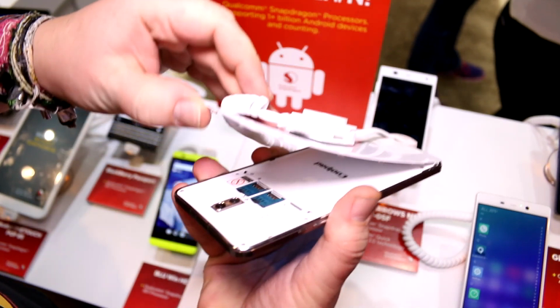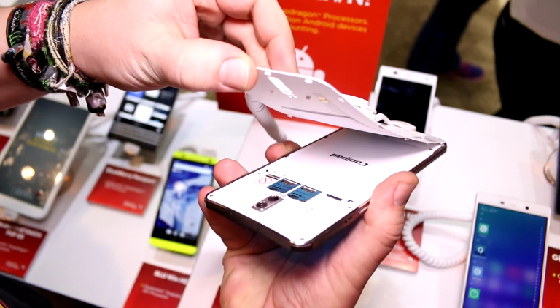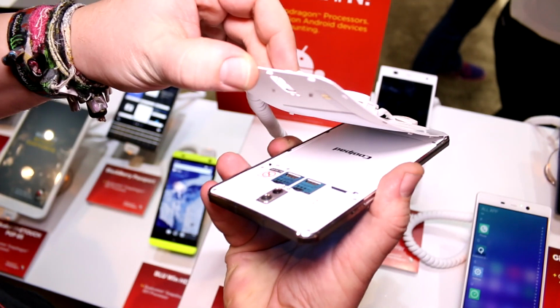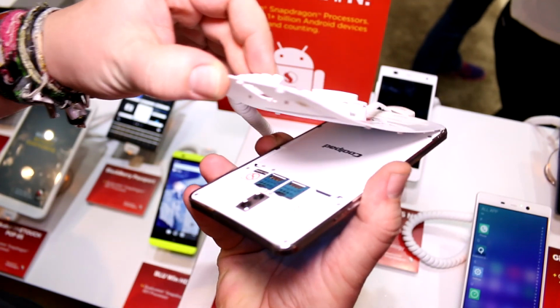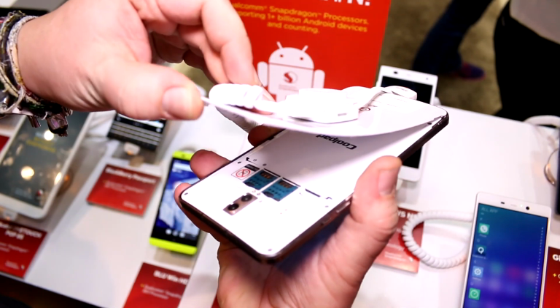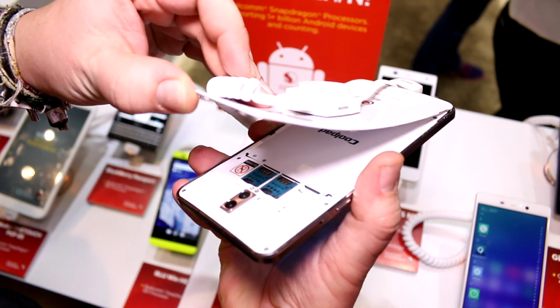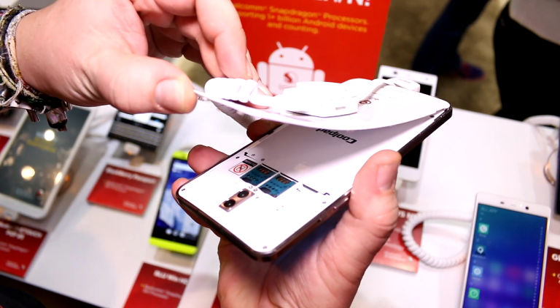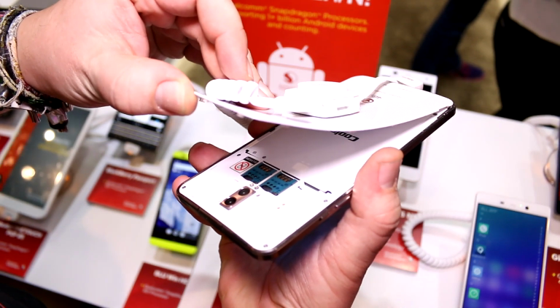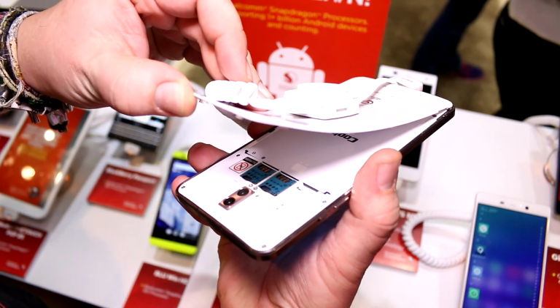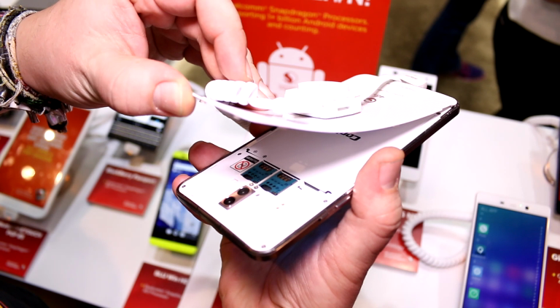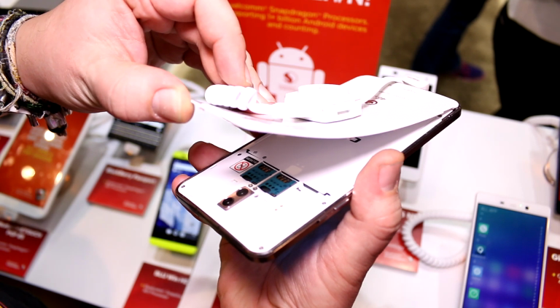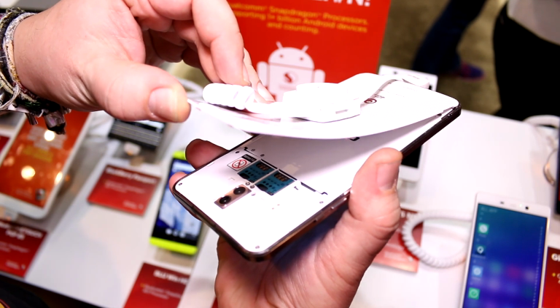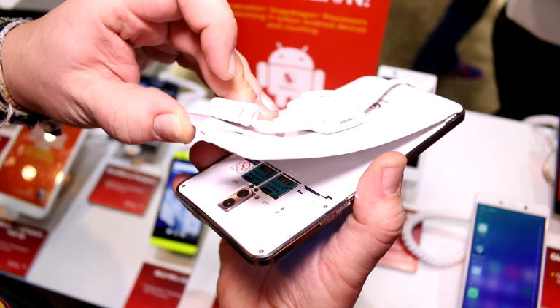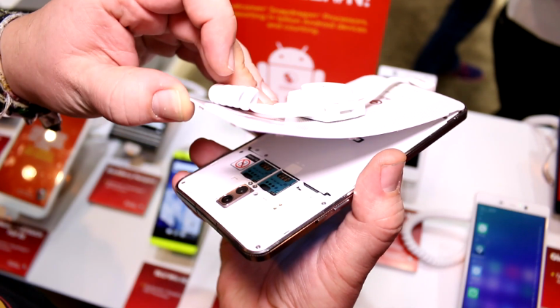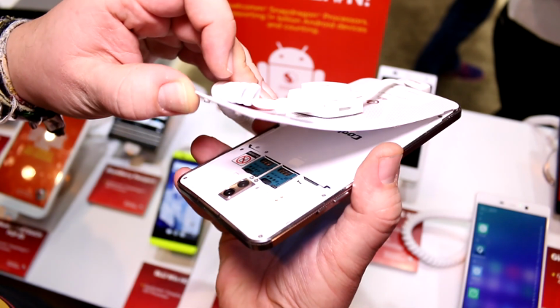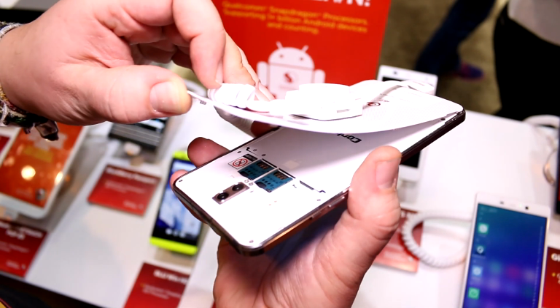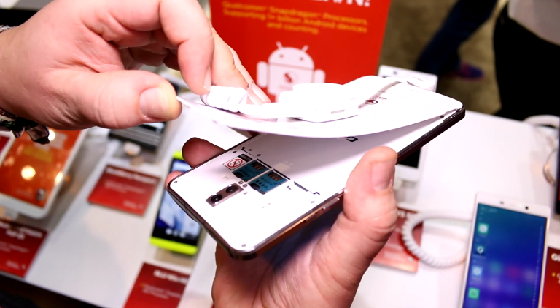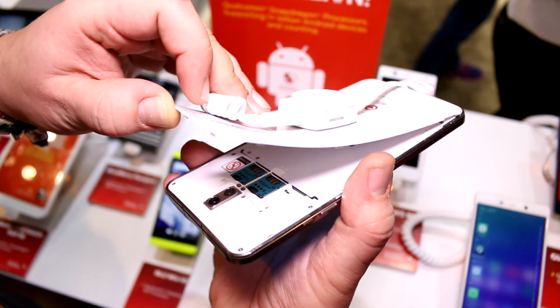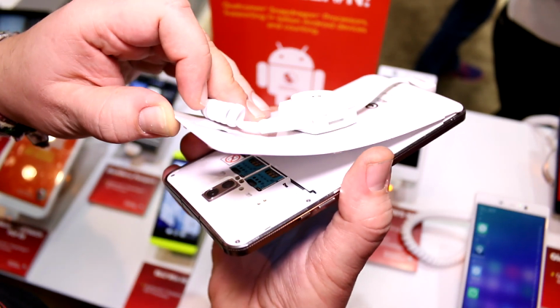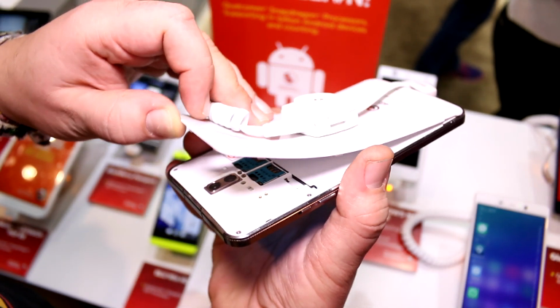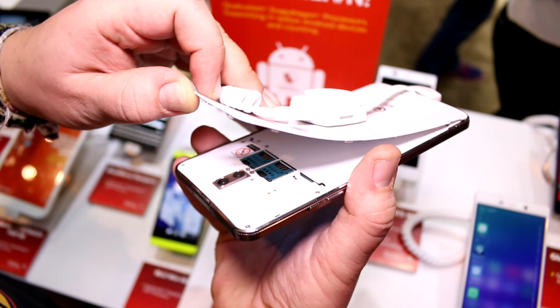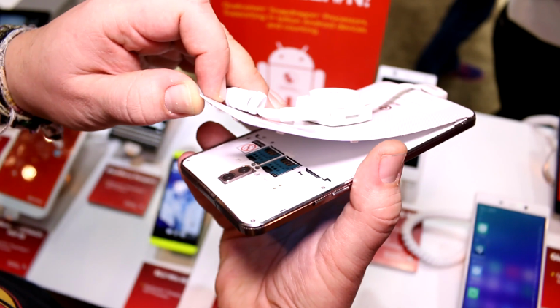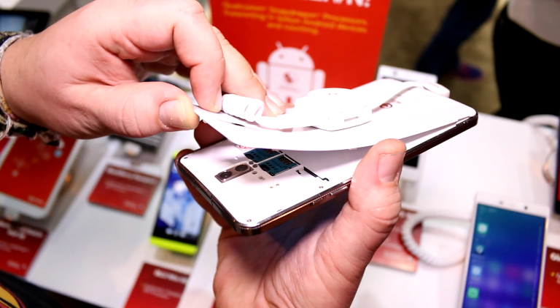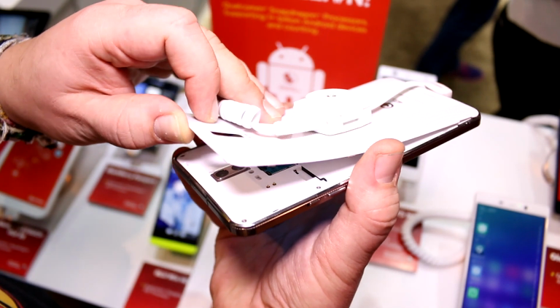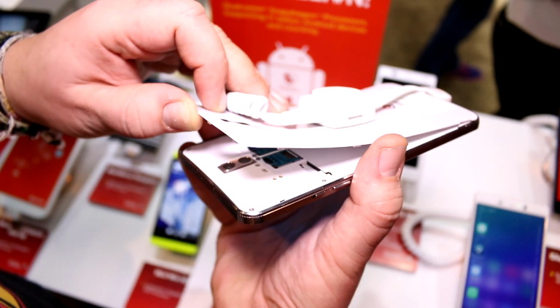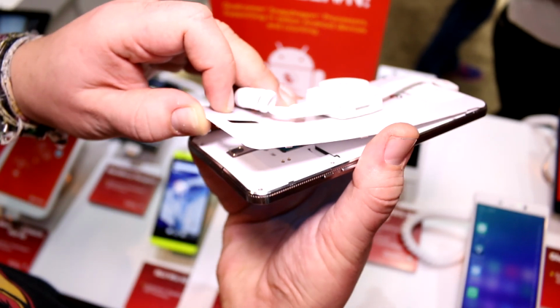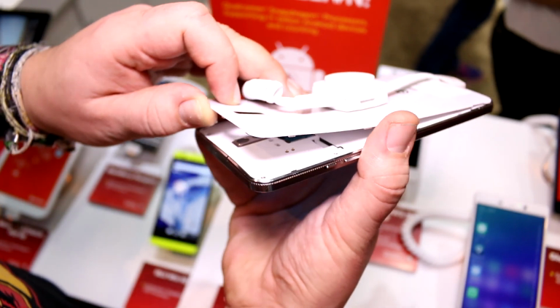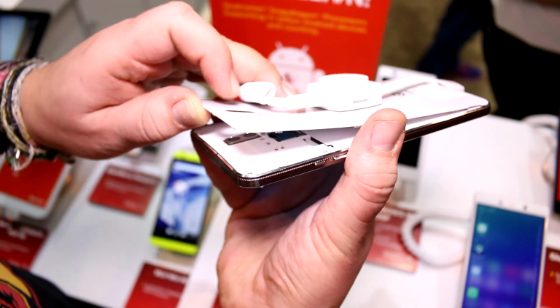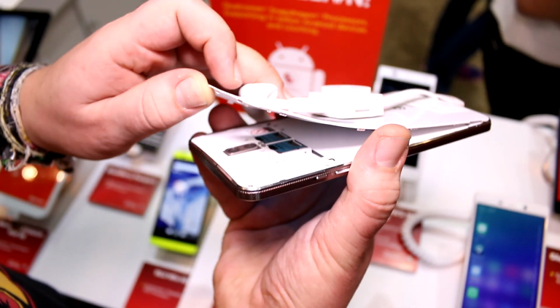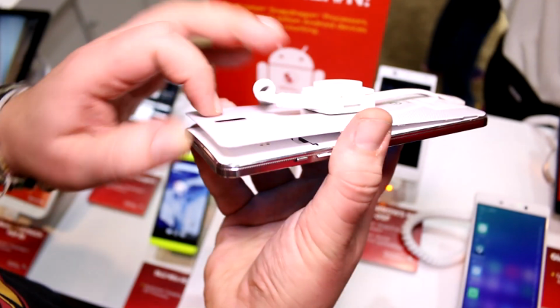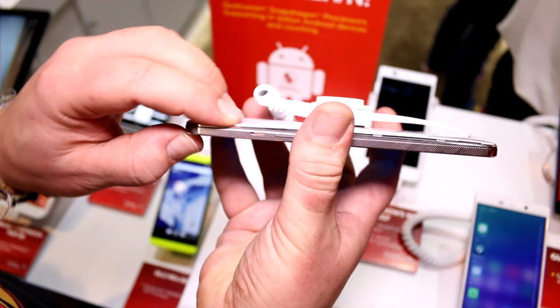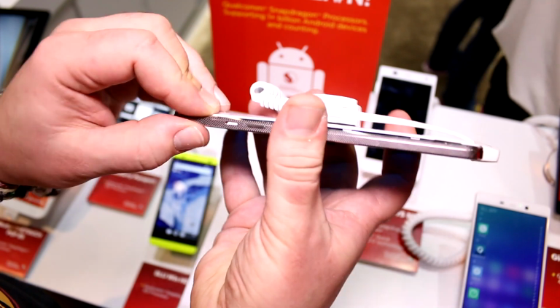If you take a peek inside, you'll see two SIM card slots and your SD card slot, so you can definitely extend the storage by inserting an SD card. You can also have LTE connectivity on both SIM cards.